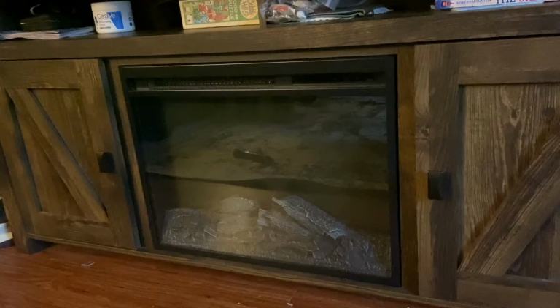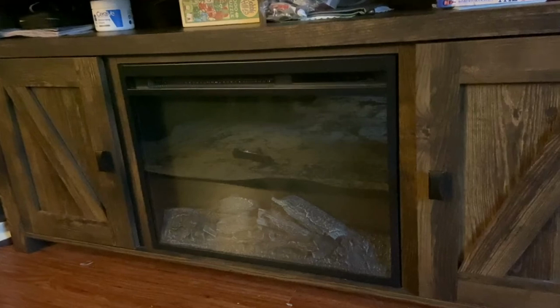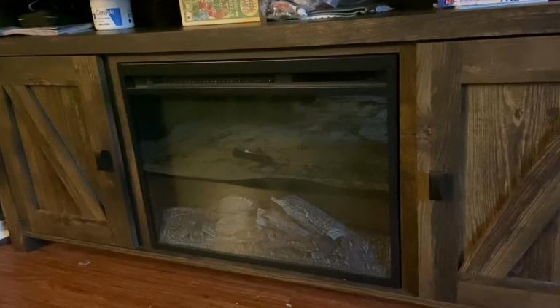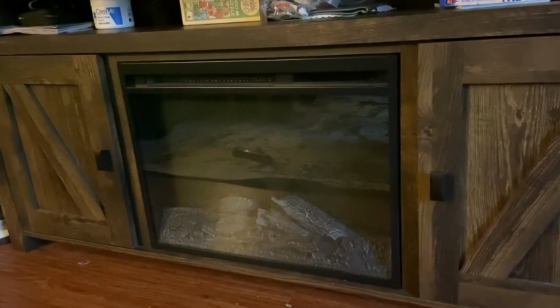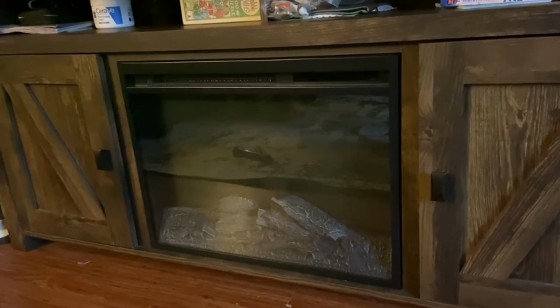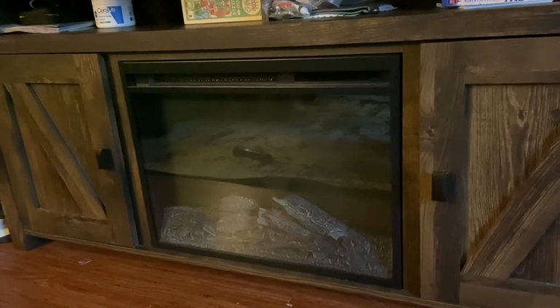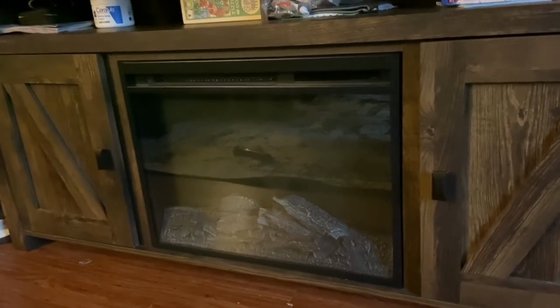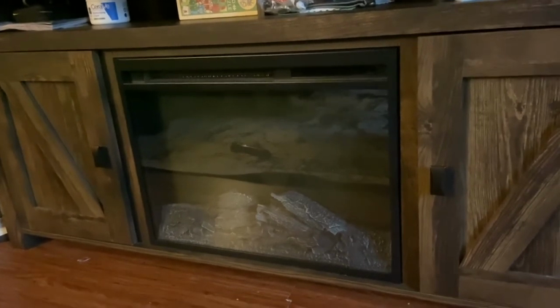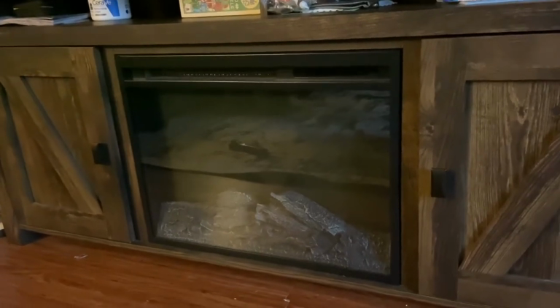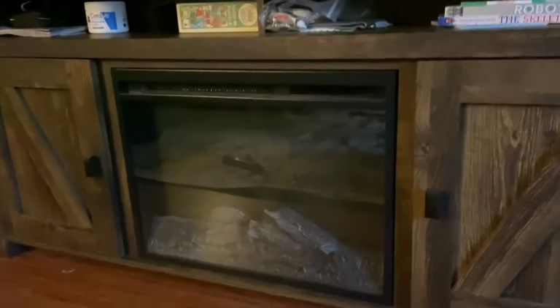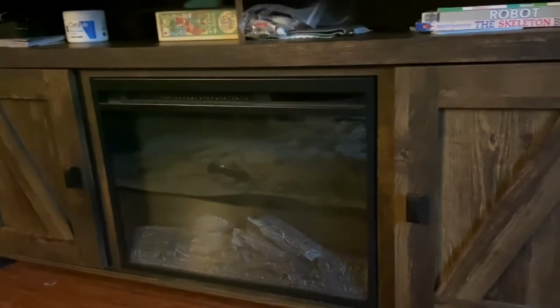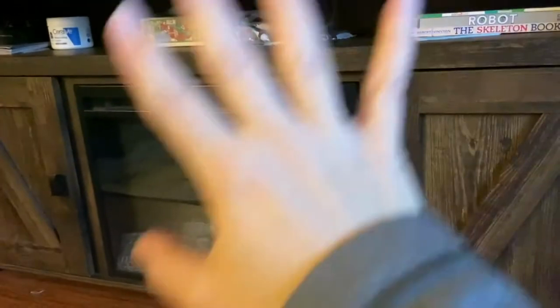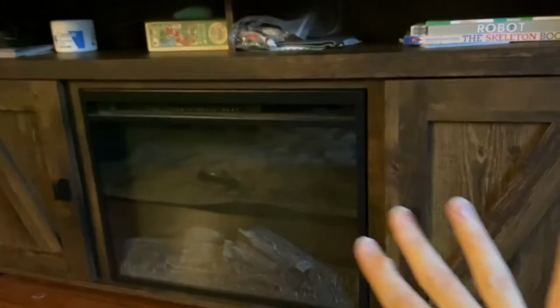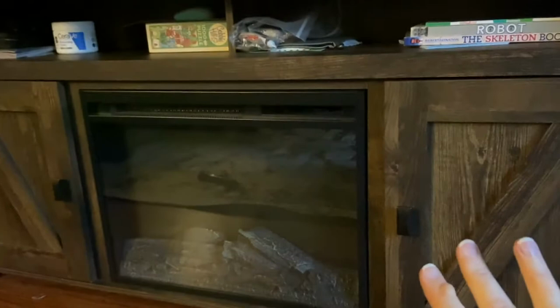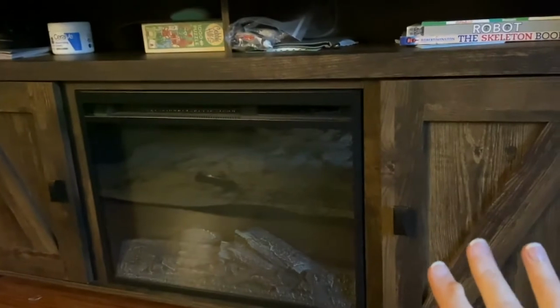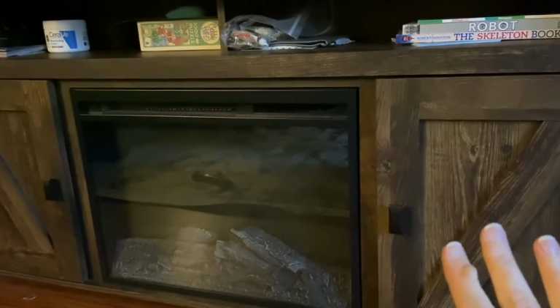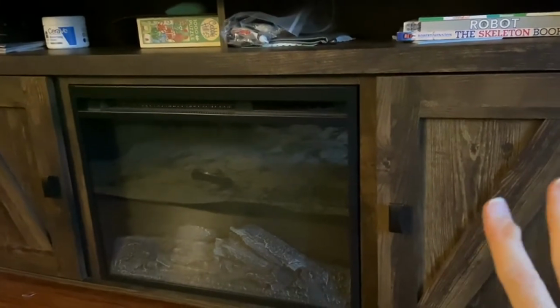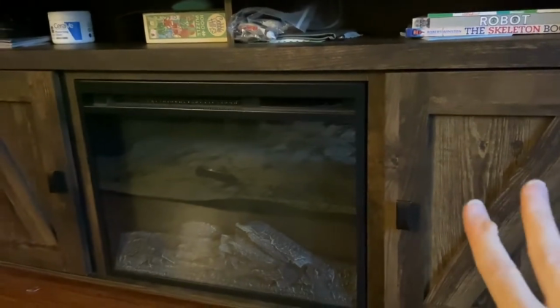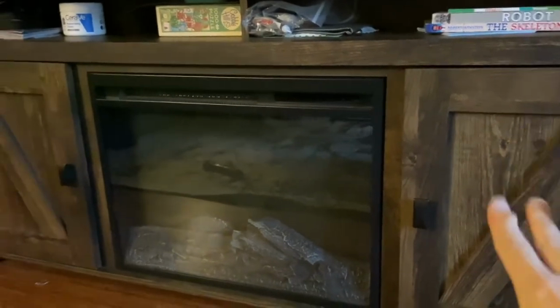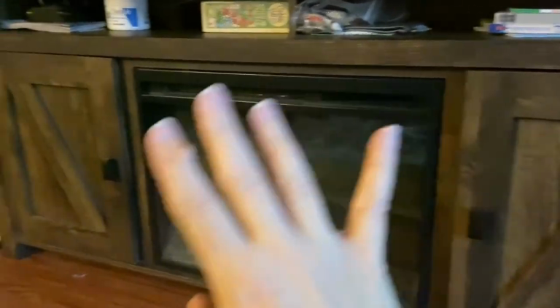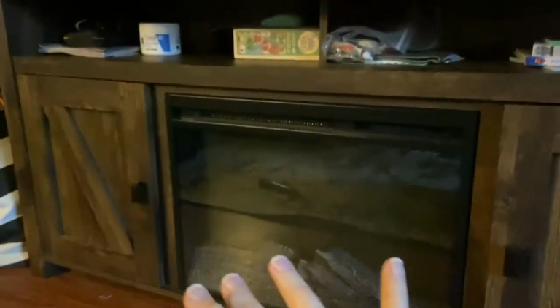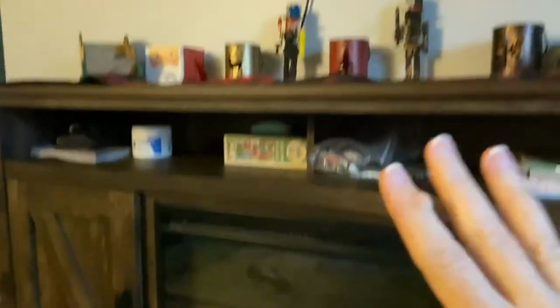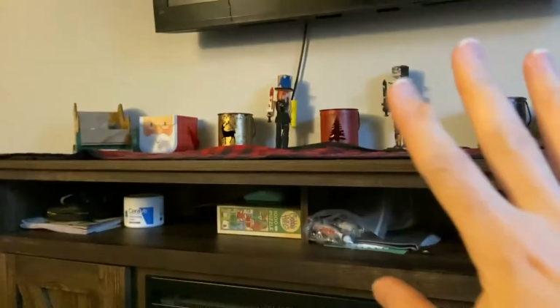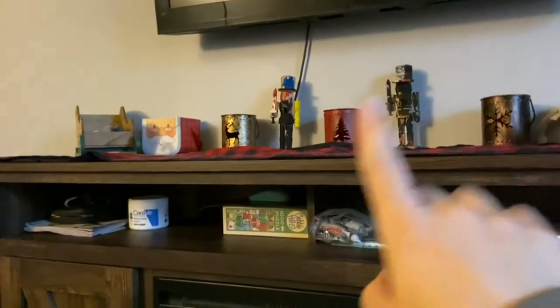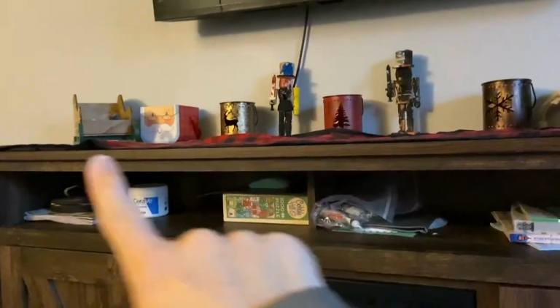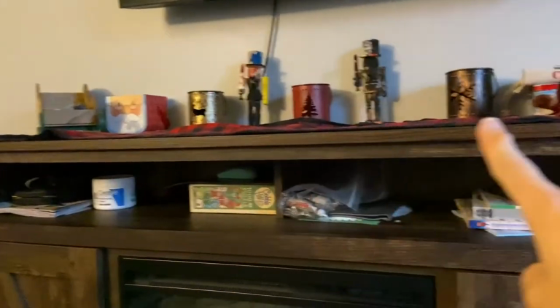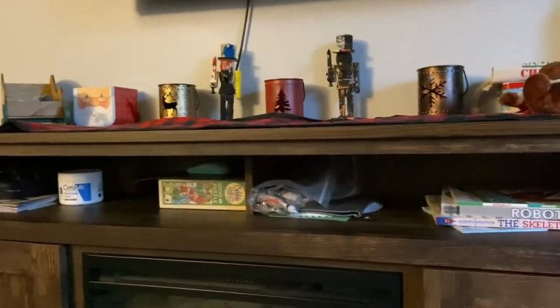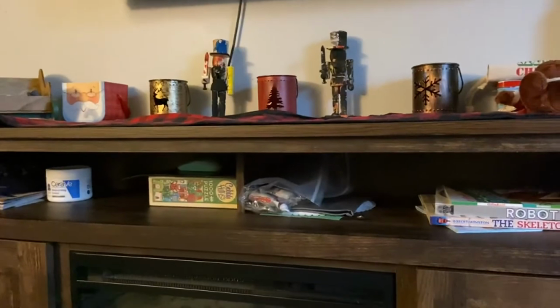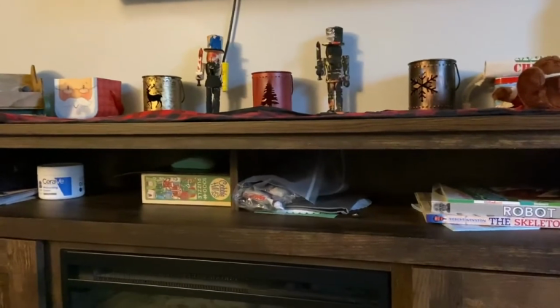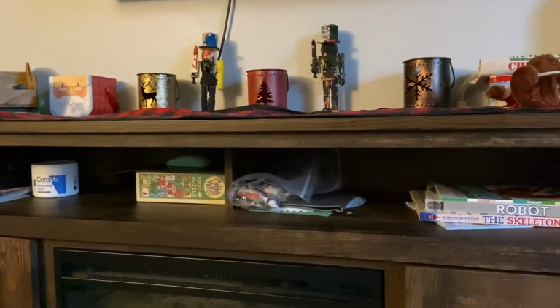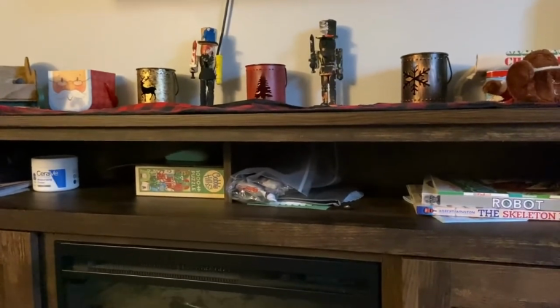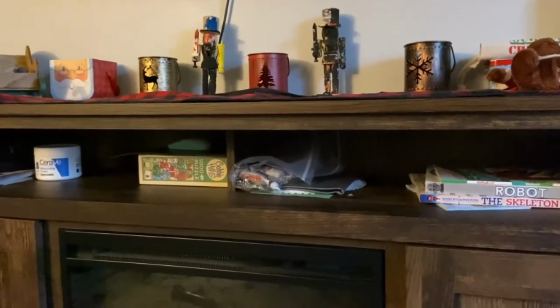This is the AmeriWood electric fireplace. There is tons of storage space everywhere — there are two doors and there's room for a TV at the top.